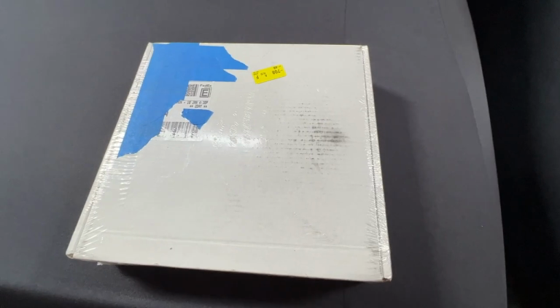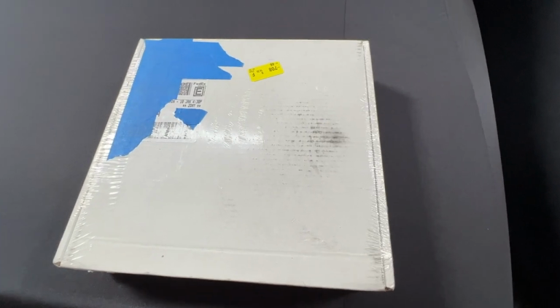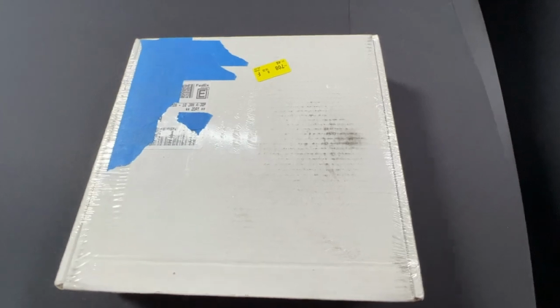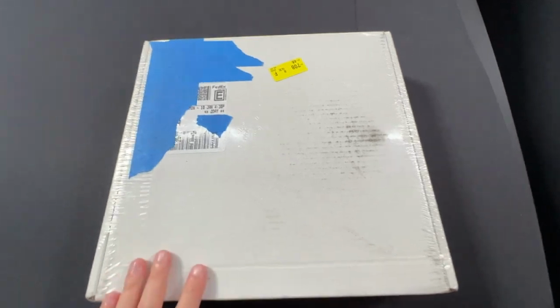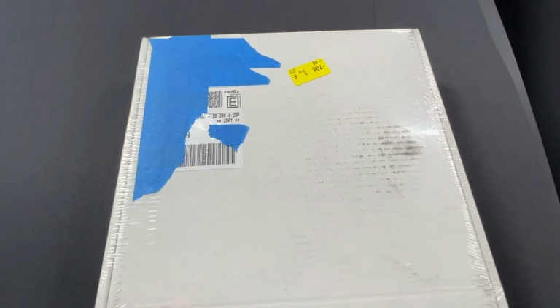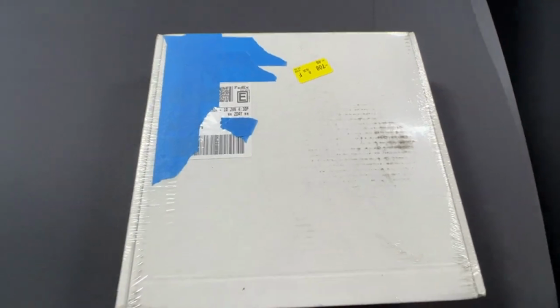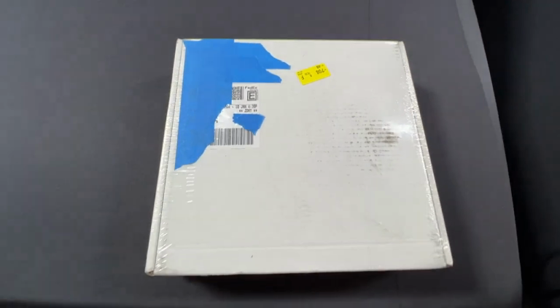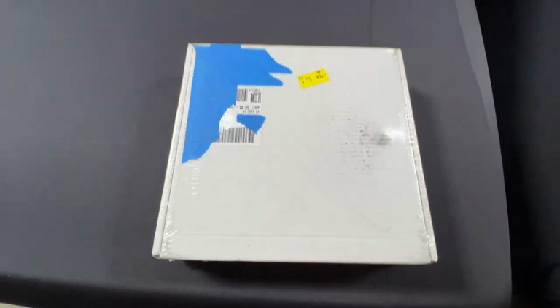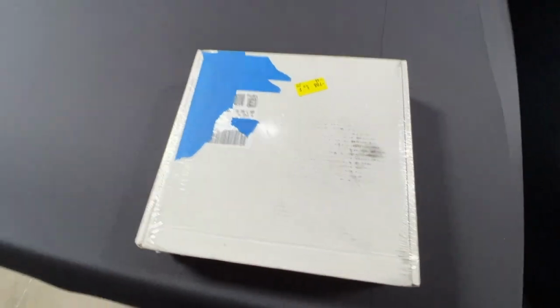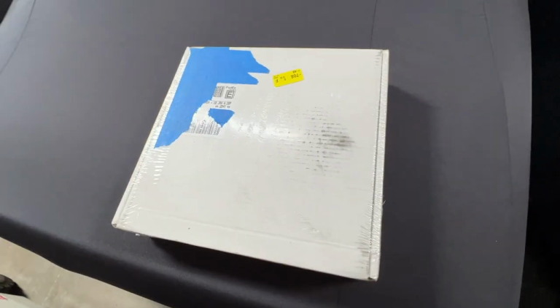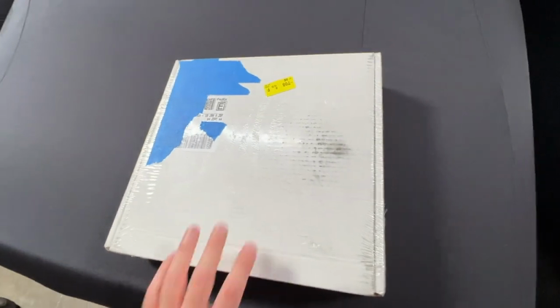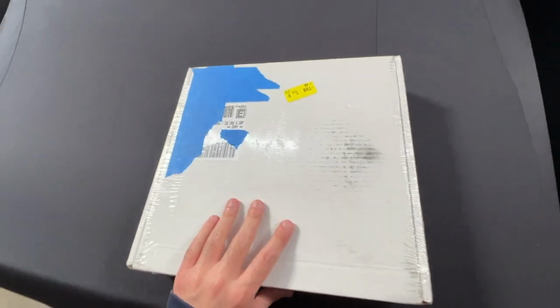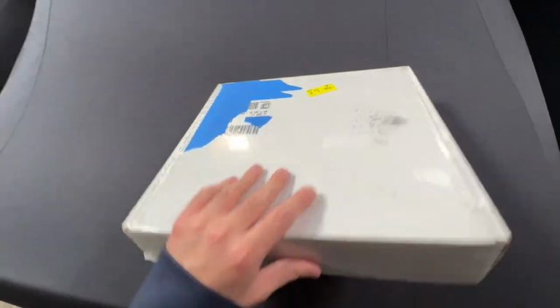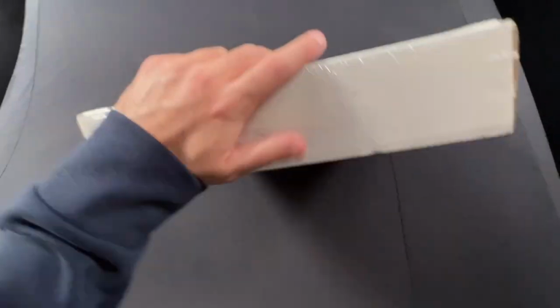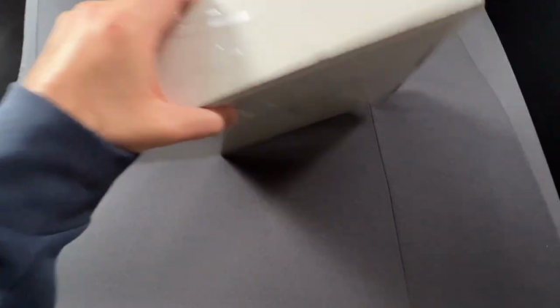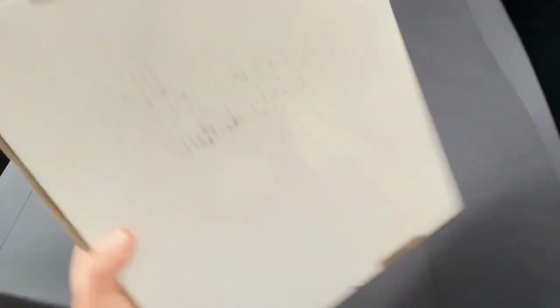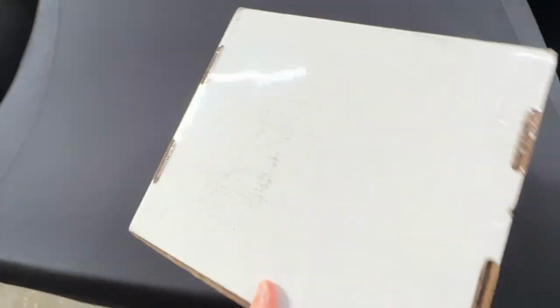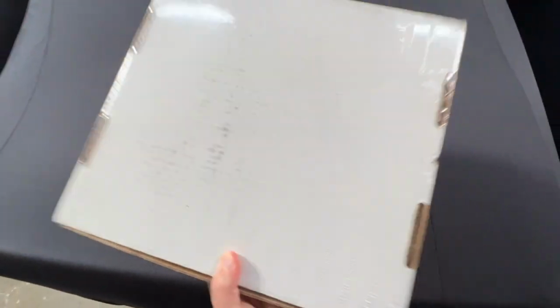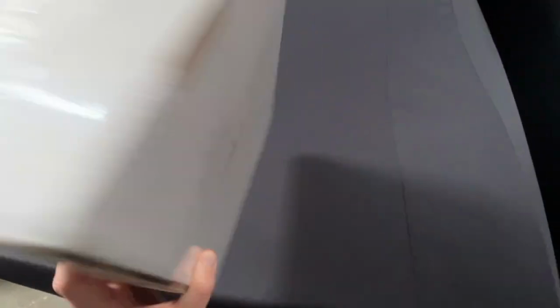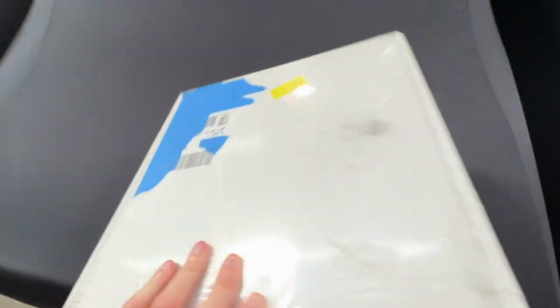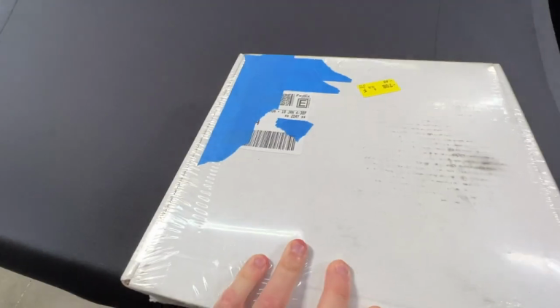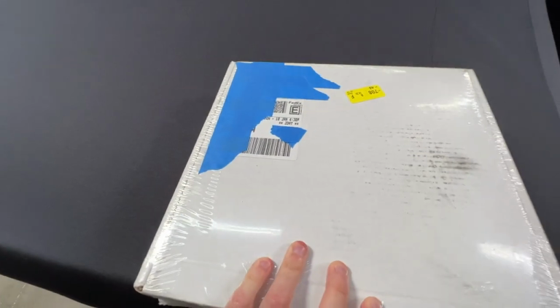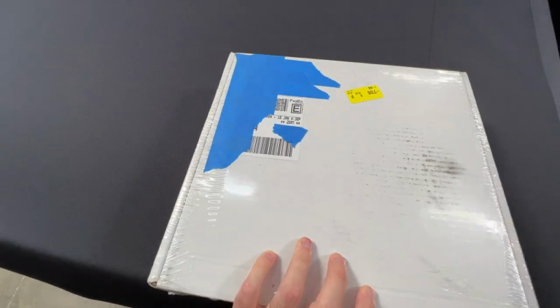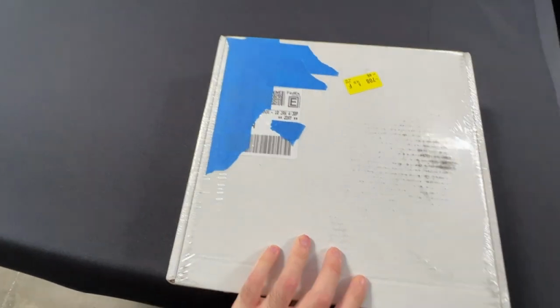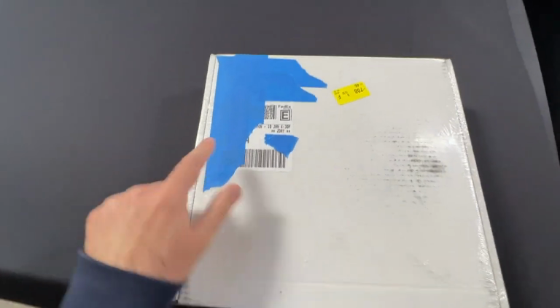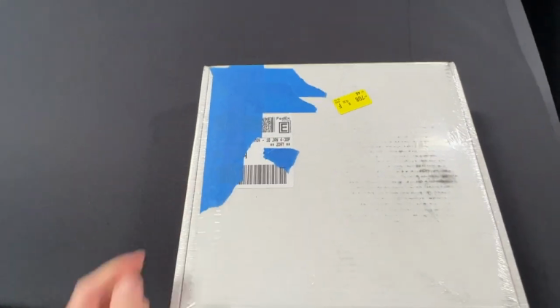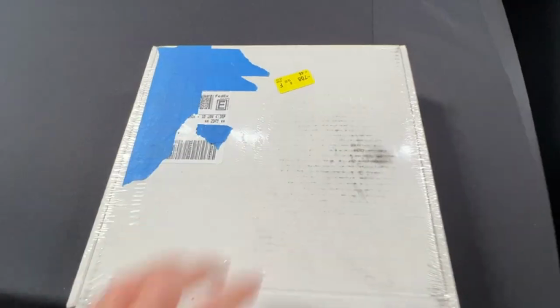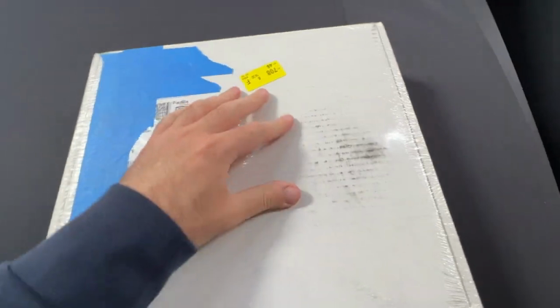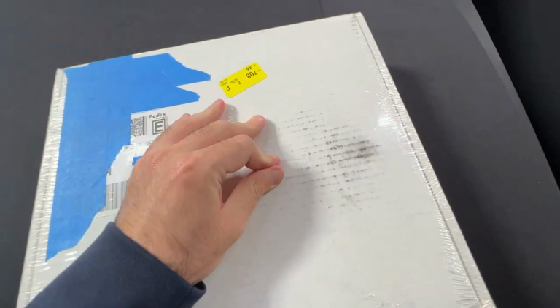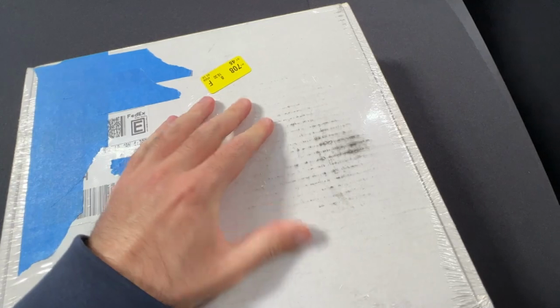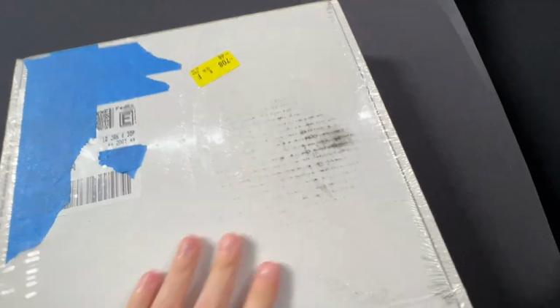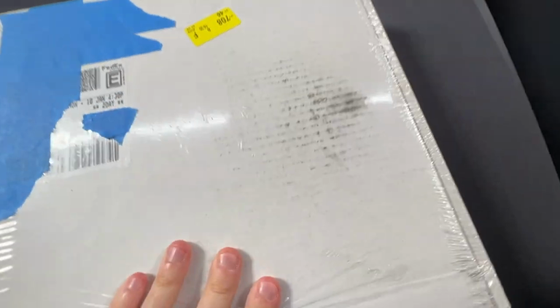Once your package finally arrives — which will take about 8 to 12 weeks — it comes in a white box from Mercedes Classic Center, and the award is wrapped in cellophane inside.